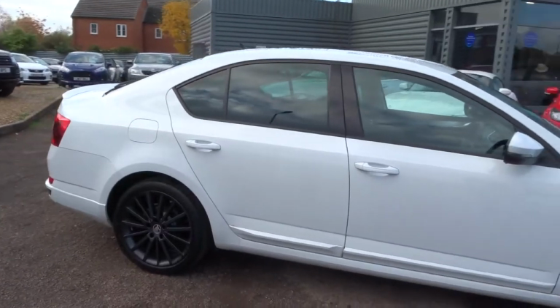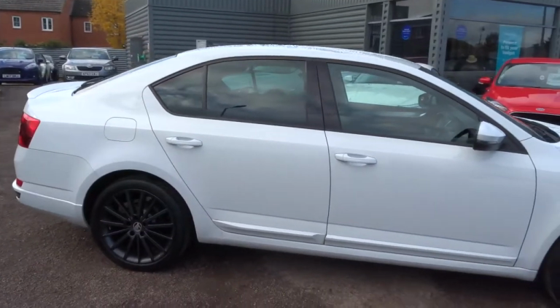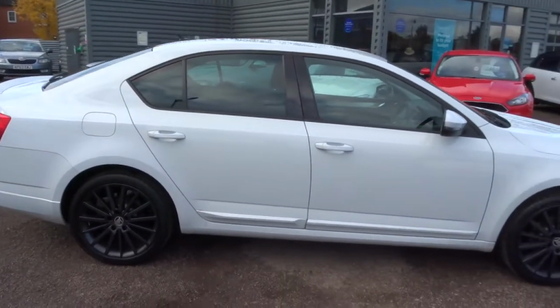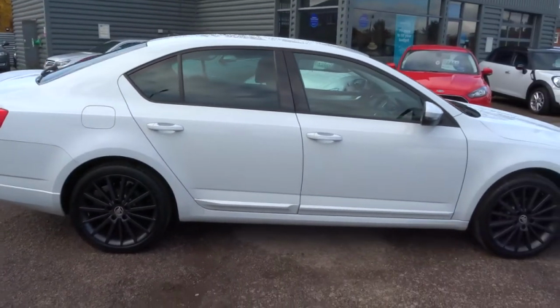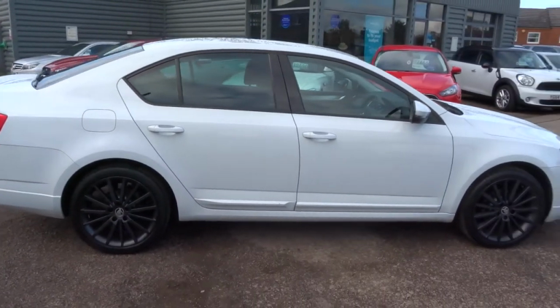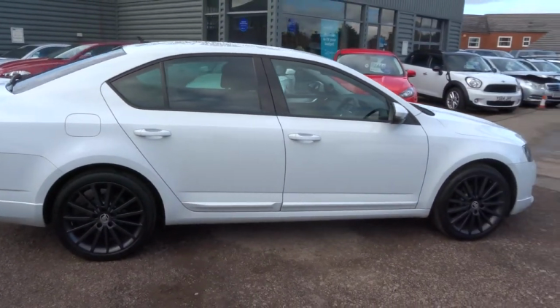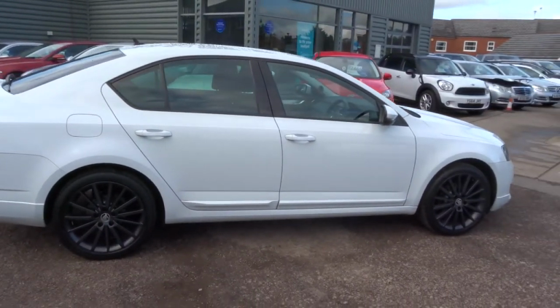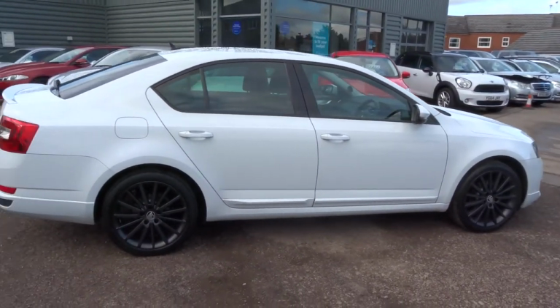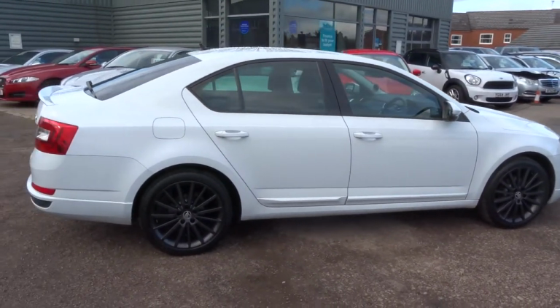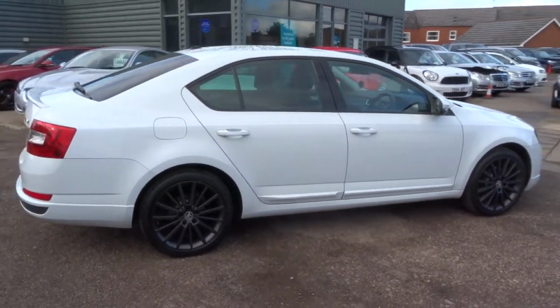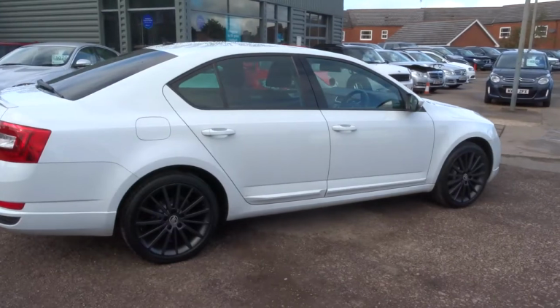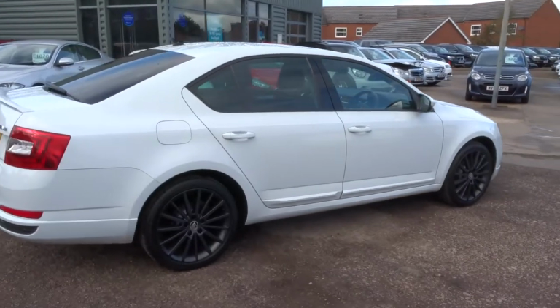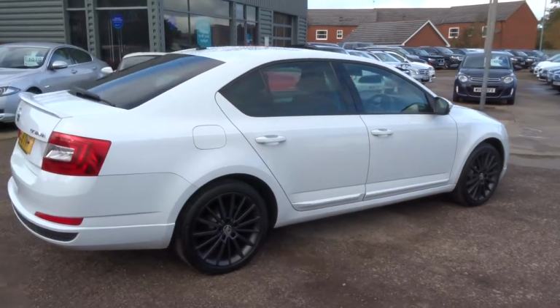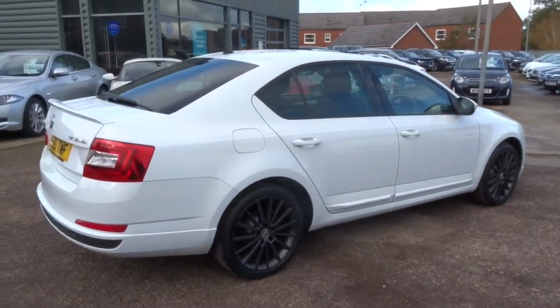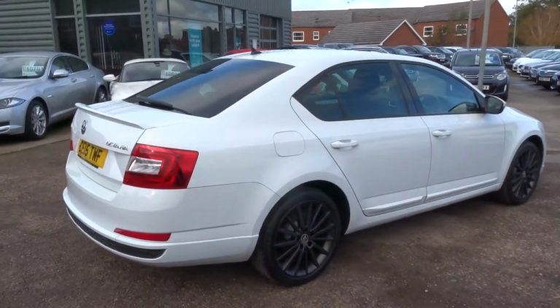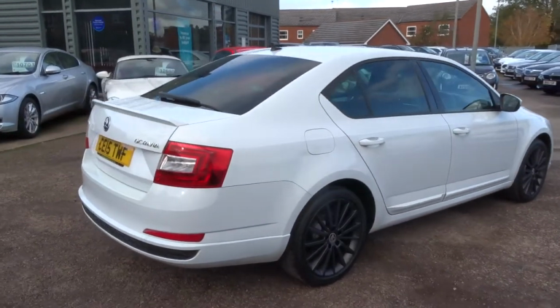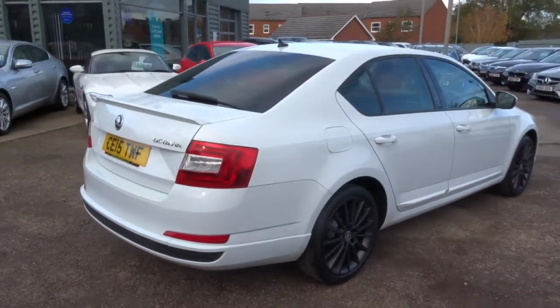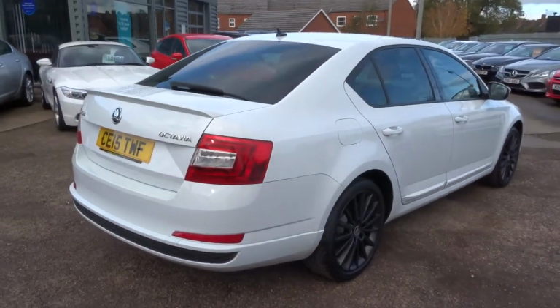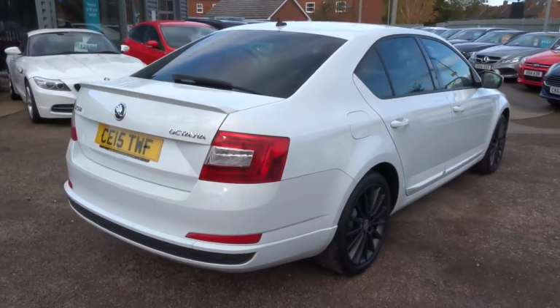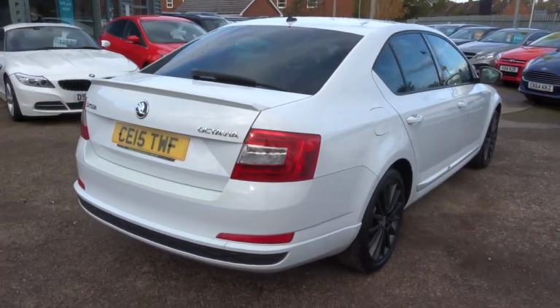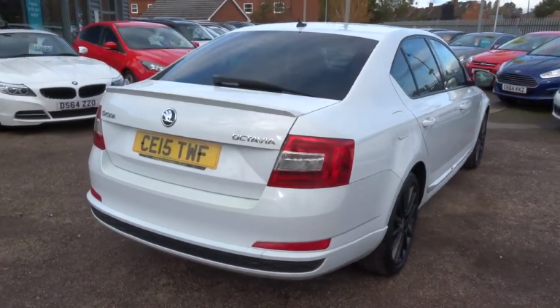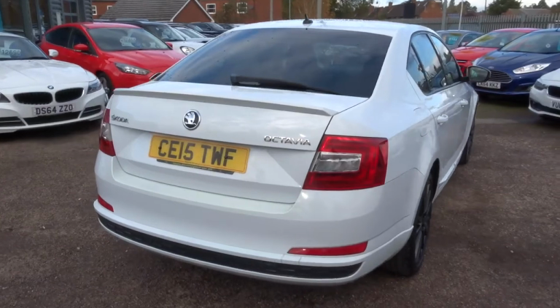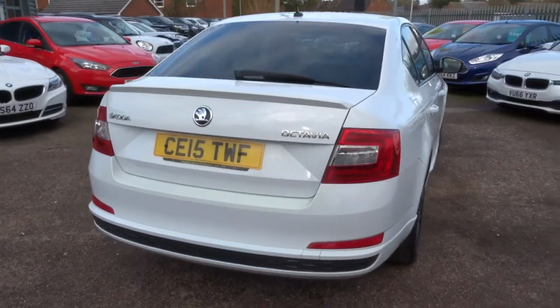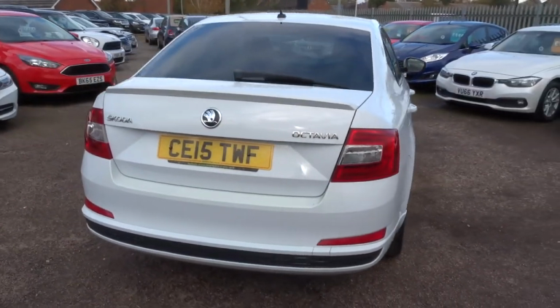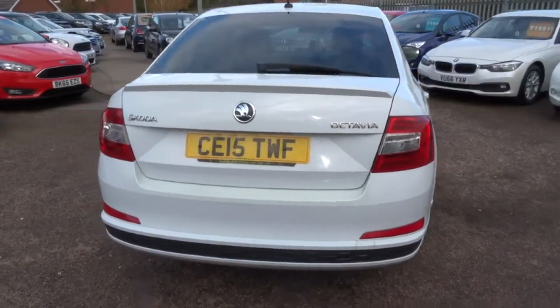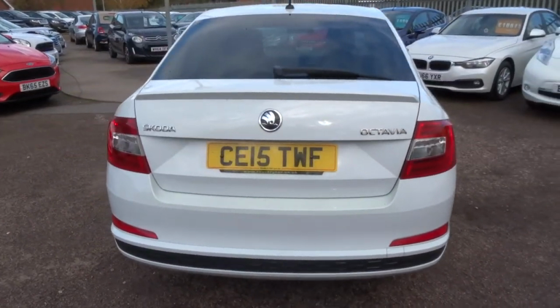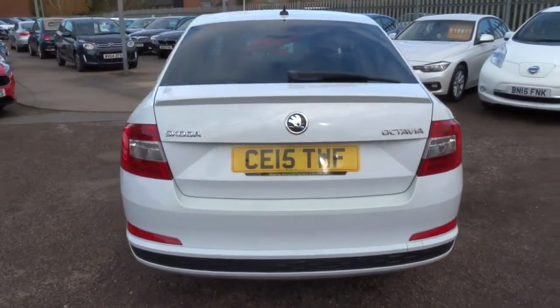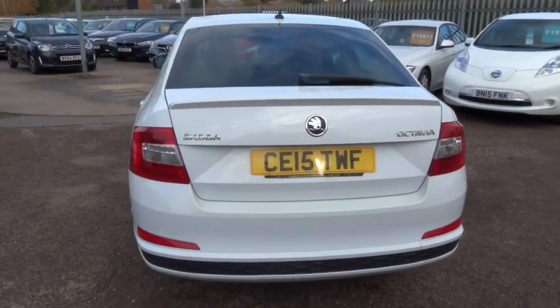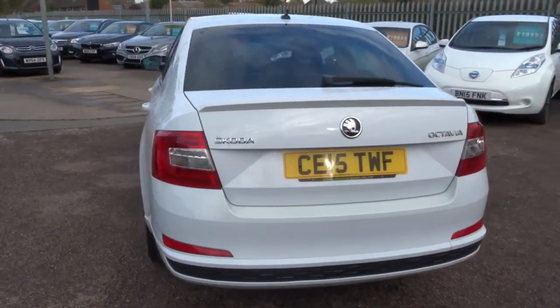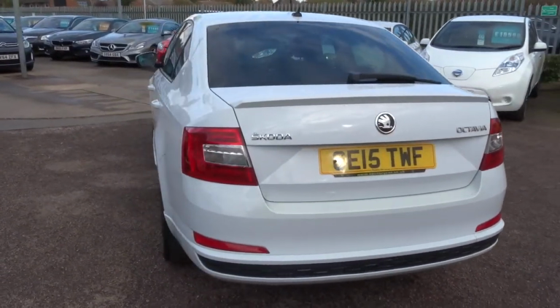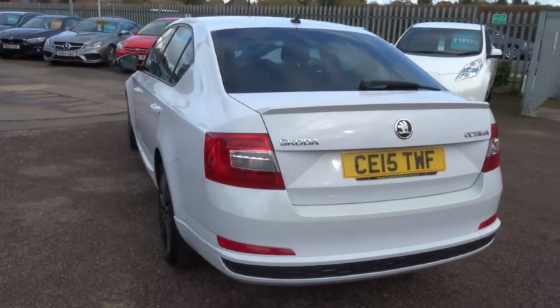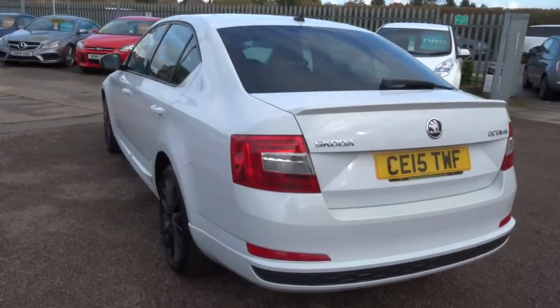This is the 1.6 litre Black Edition, it's diesel, done just over 46,000 miles and there's an amazing 74 miles to the gallon. Because of that it's zero pounds to tax.